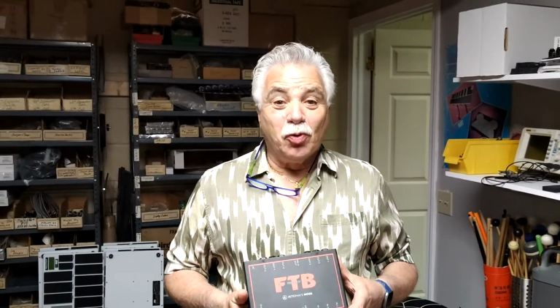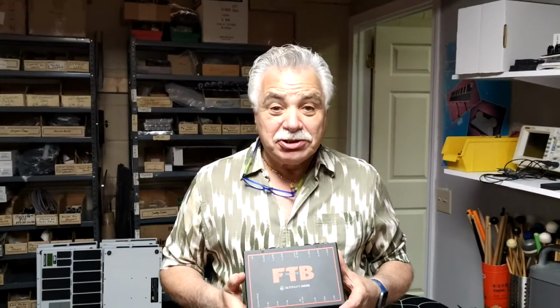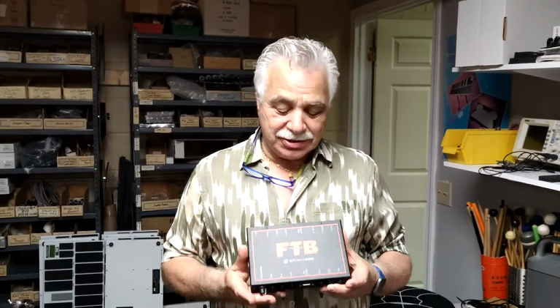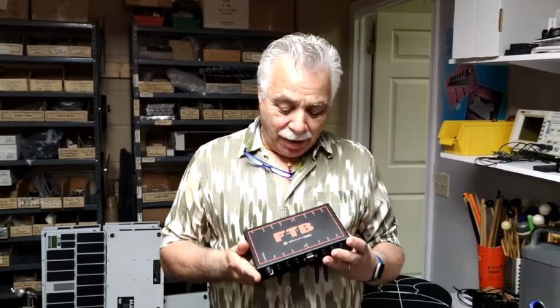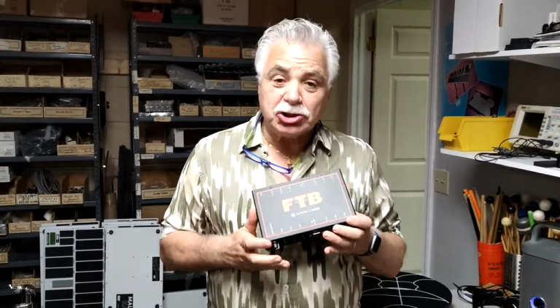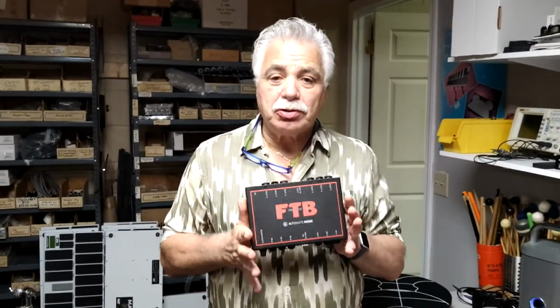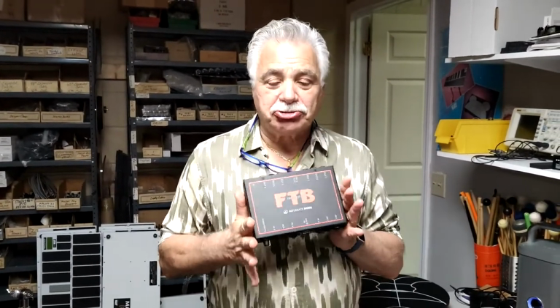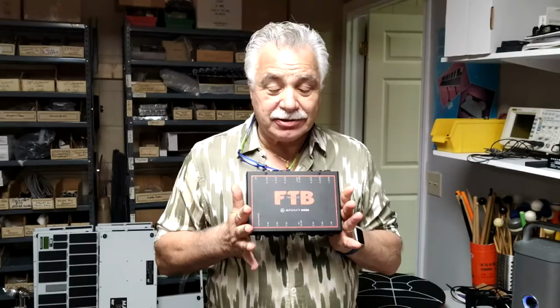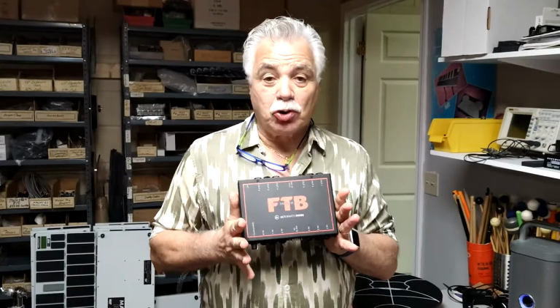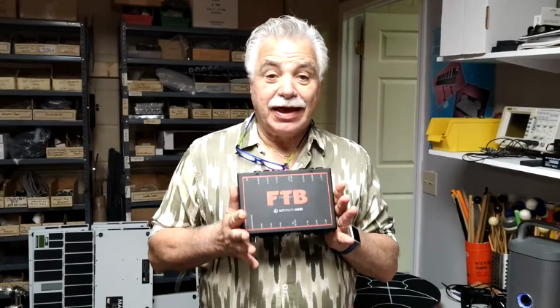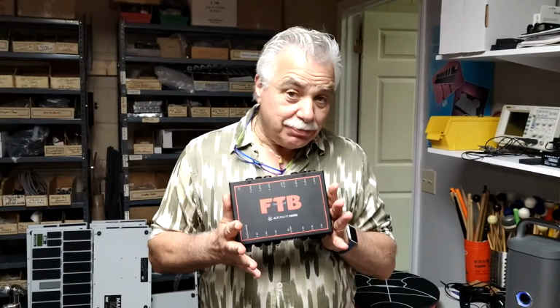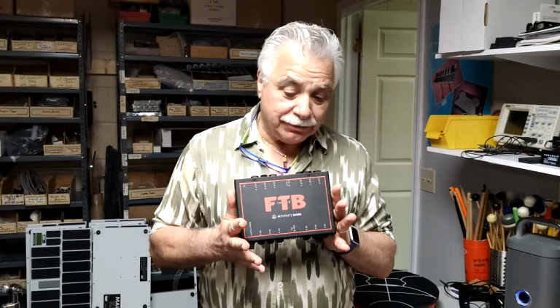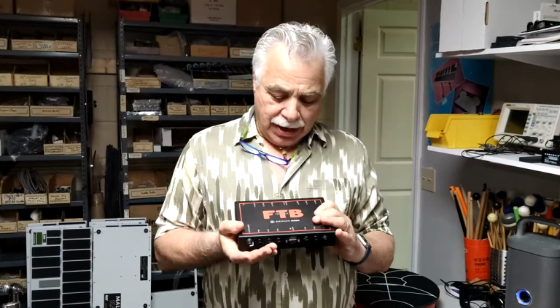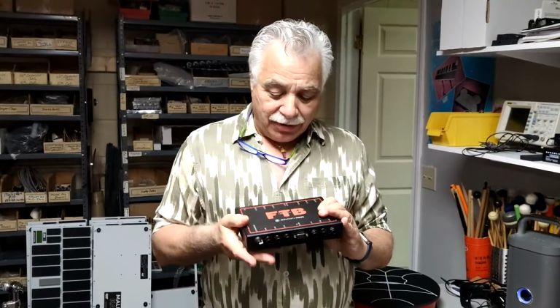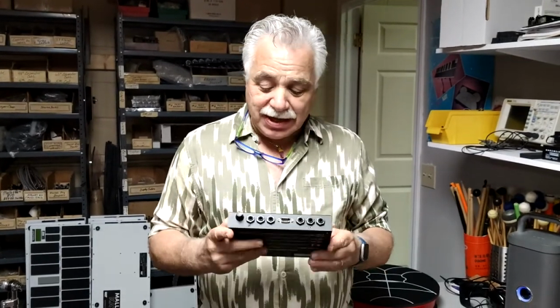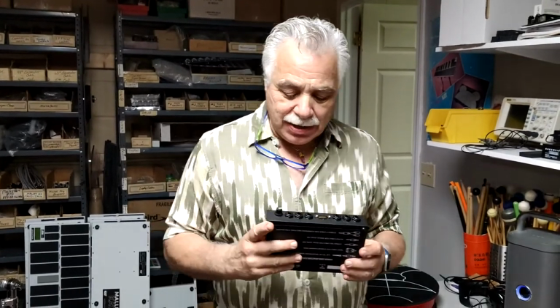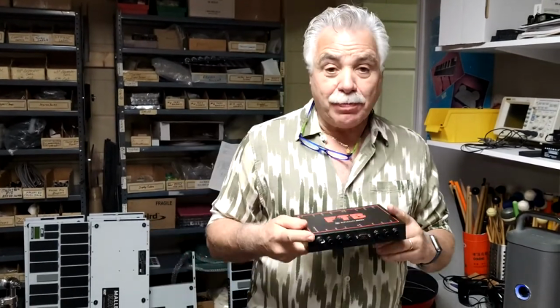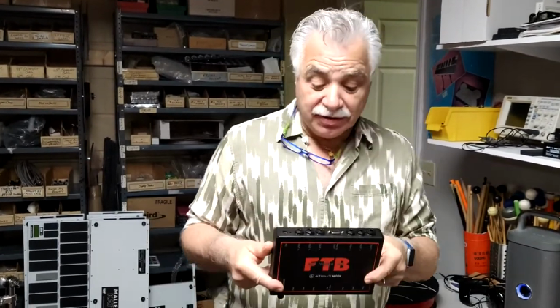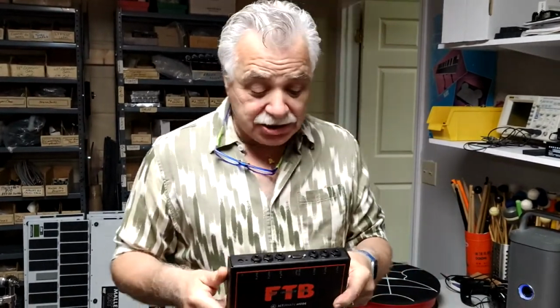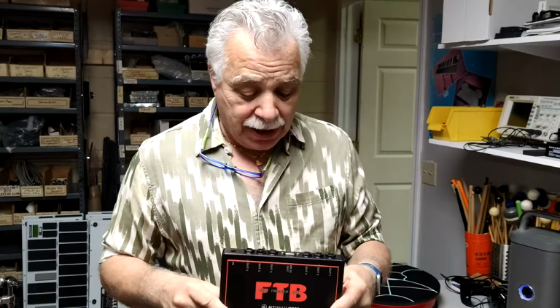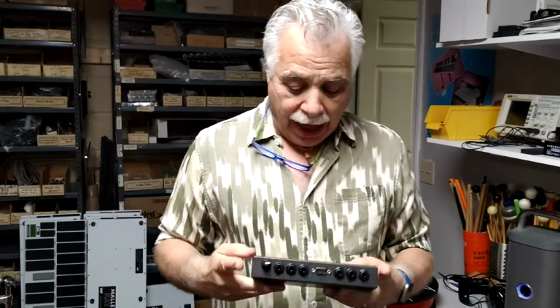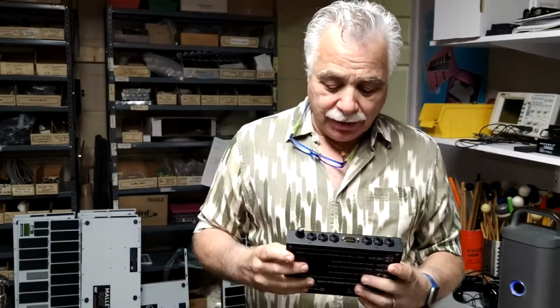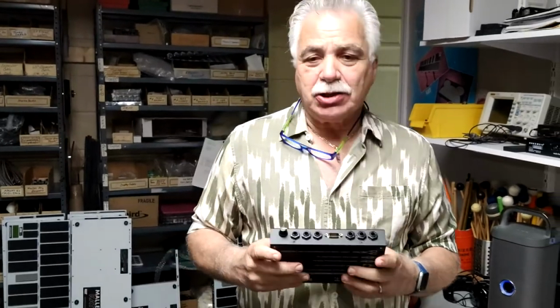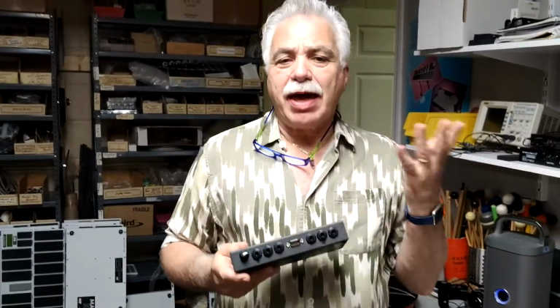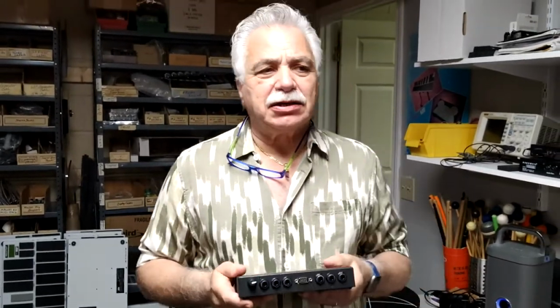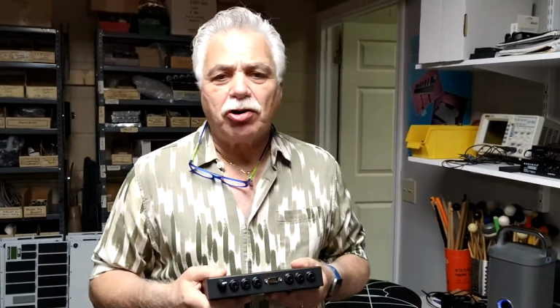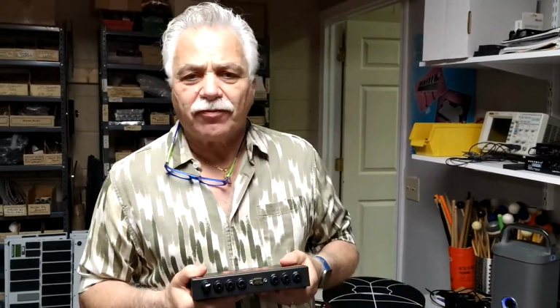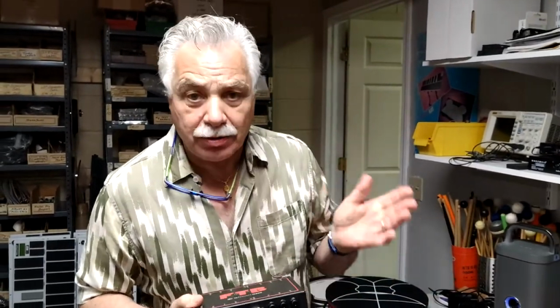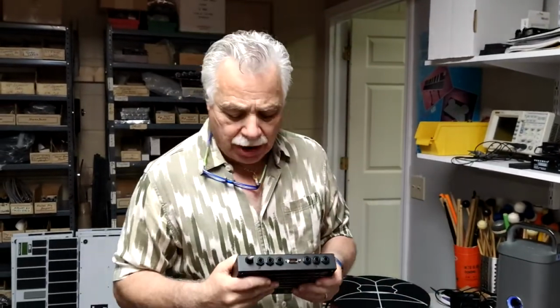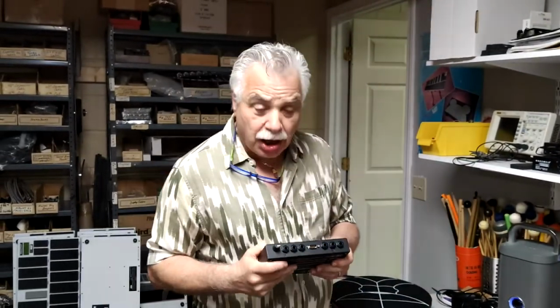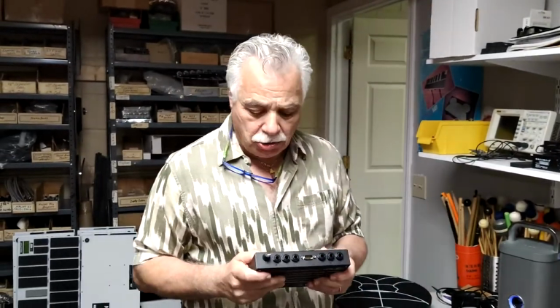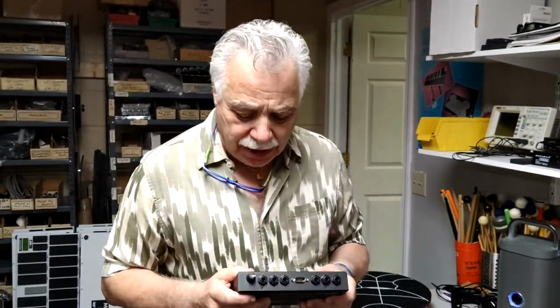Welcome gents. I'm here to show you our trigger interface called the FTB. The FTB is a powered device and it has automatic shut off after four hours so that it complies to your standards.